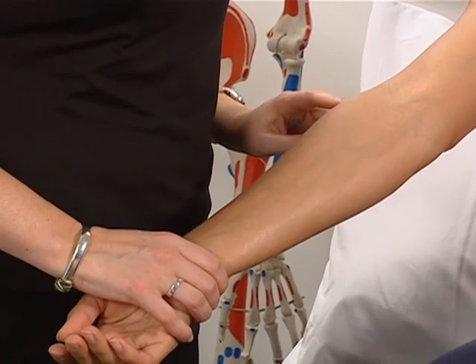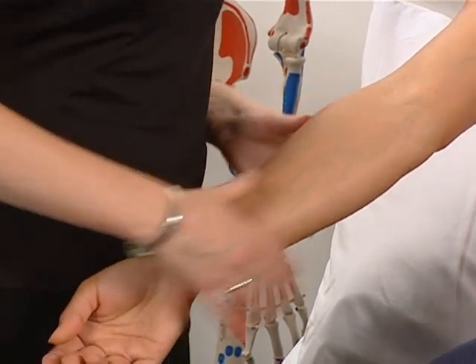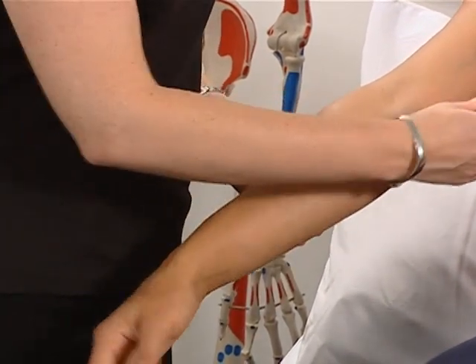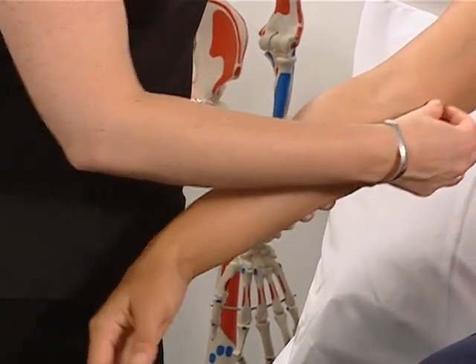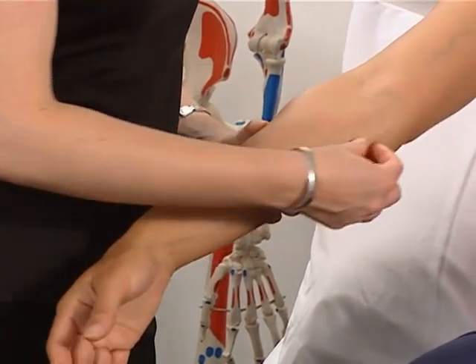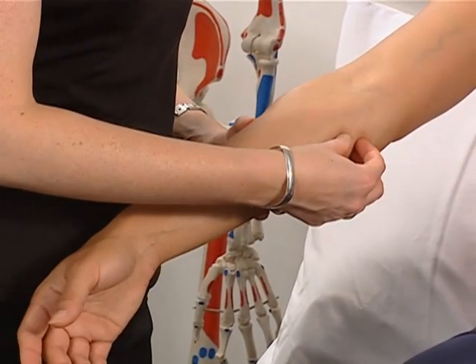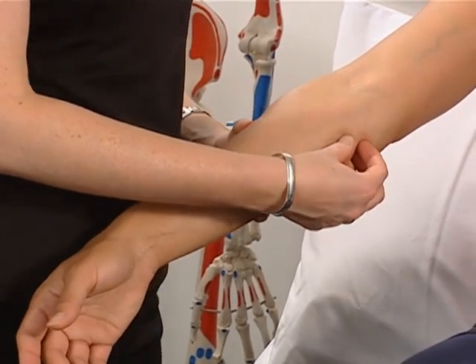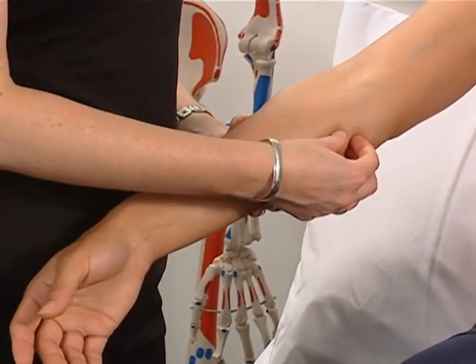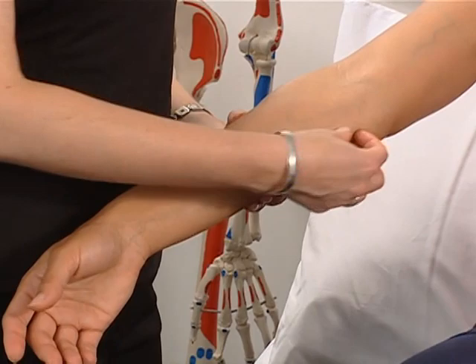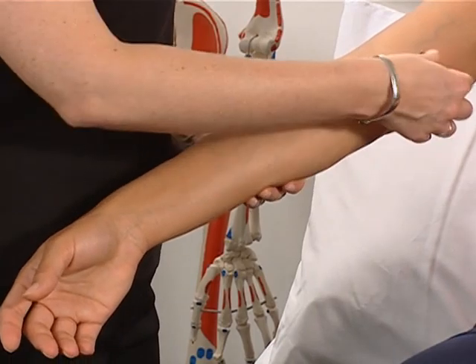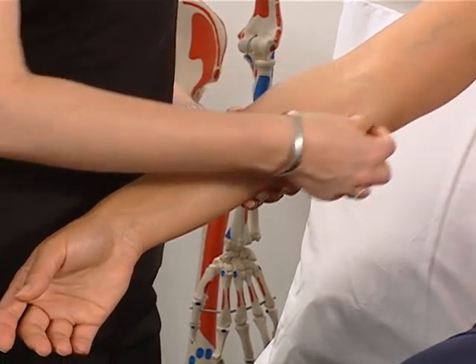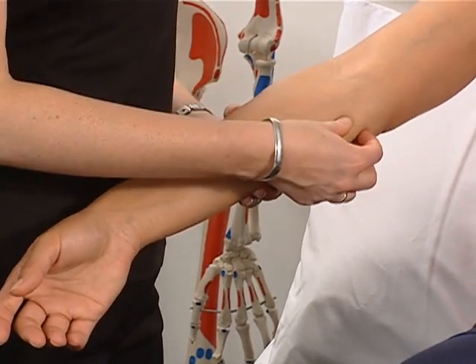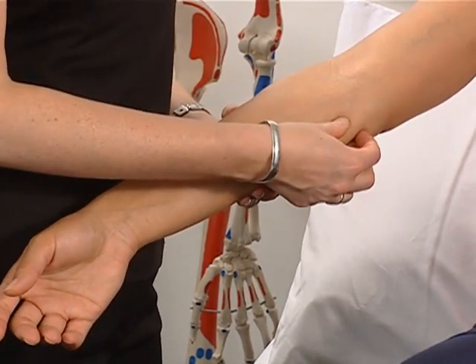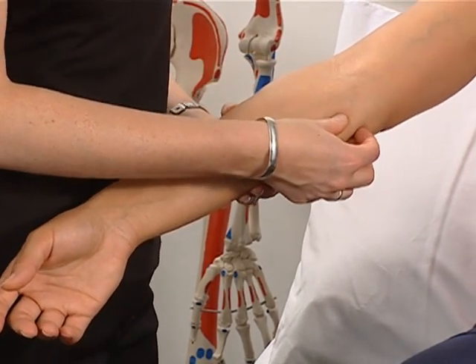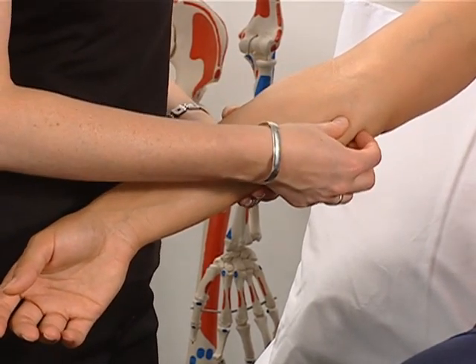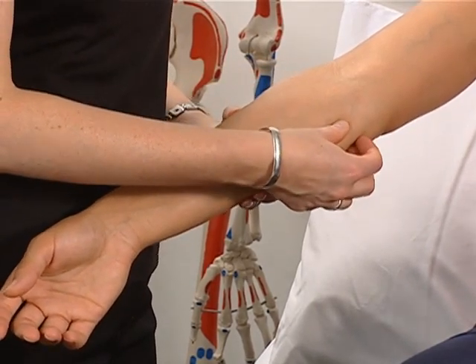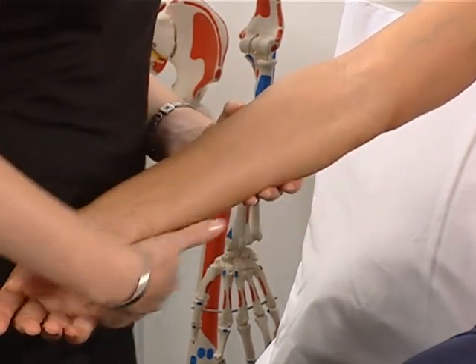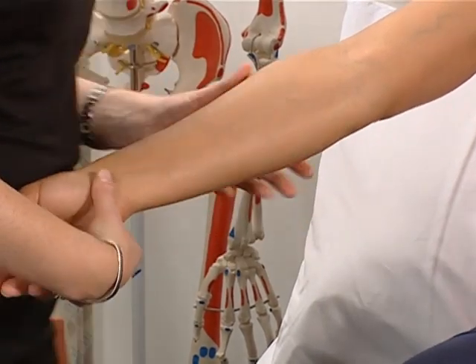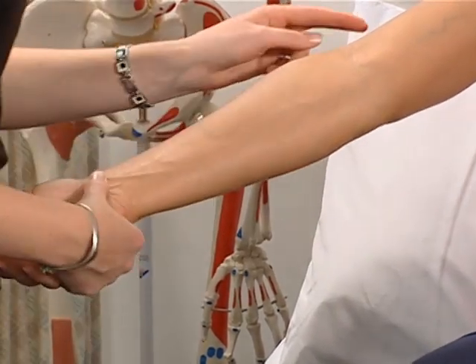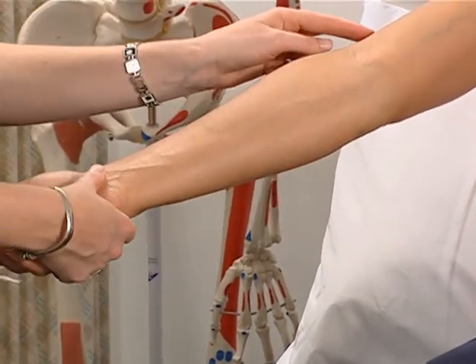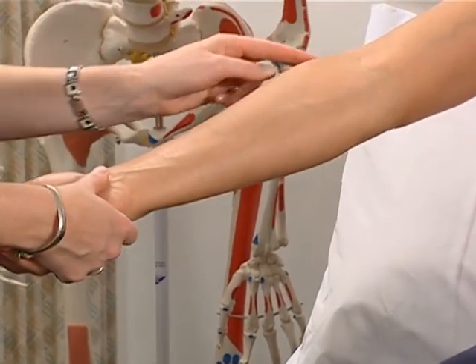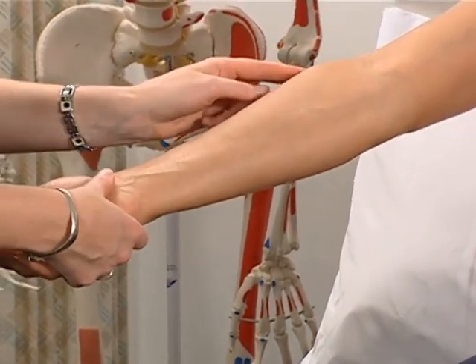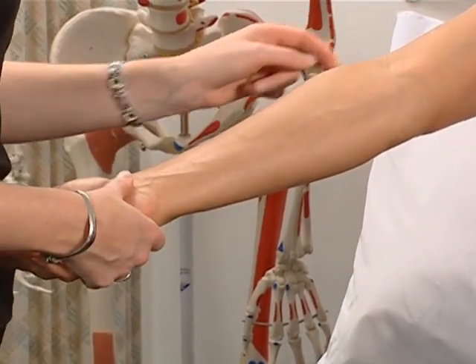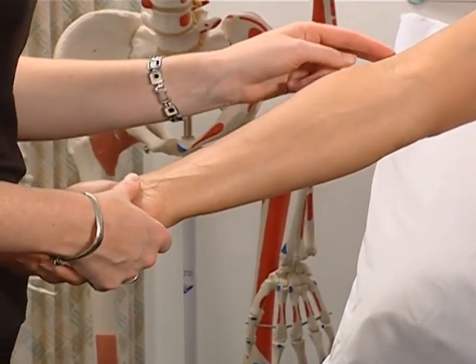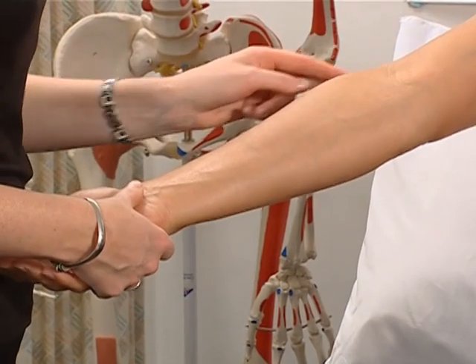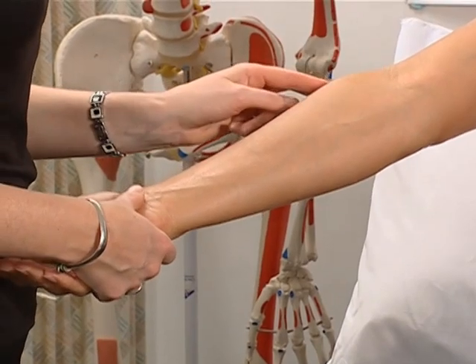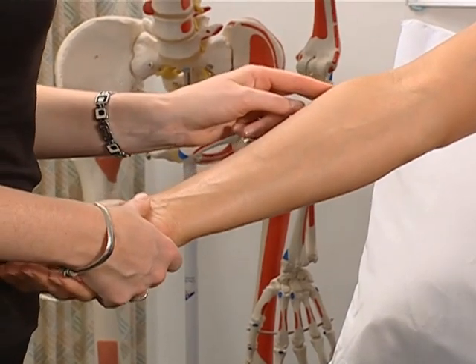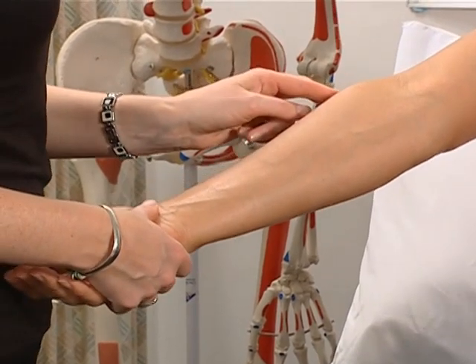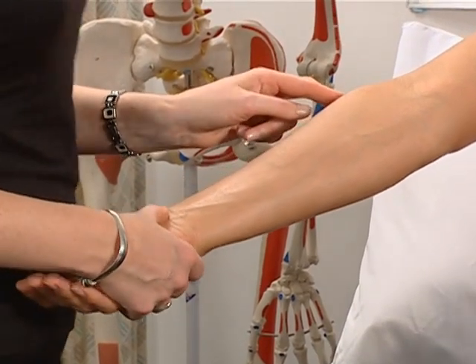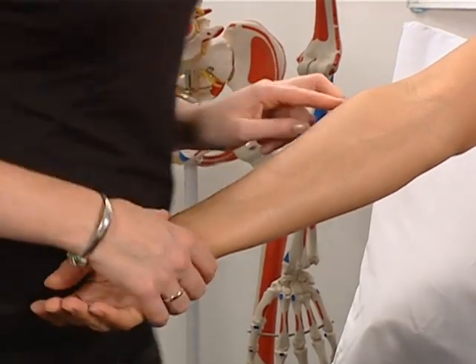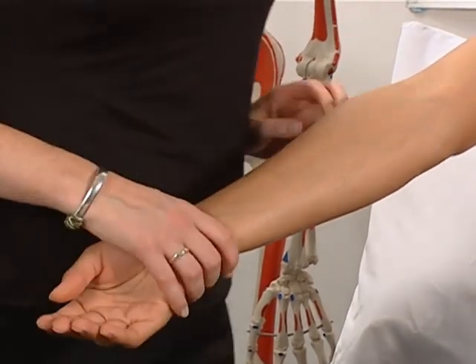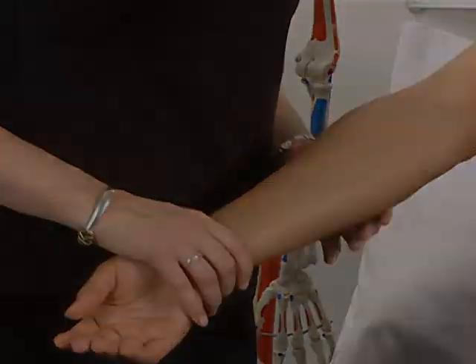There's an ulnar collateral ligament which is an important force in stabilizing the elbow joint, and the less important radial collateral ligament.